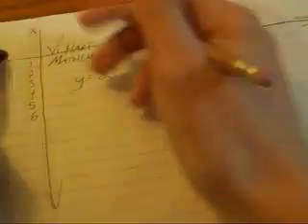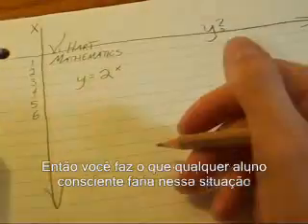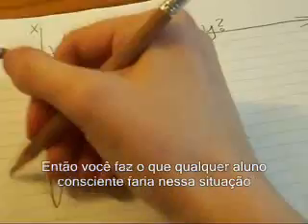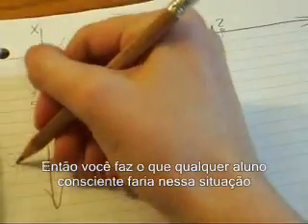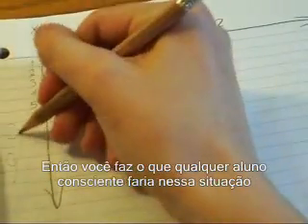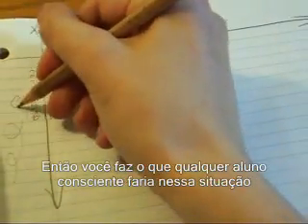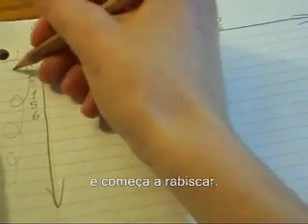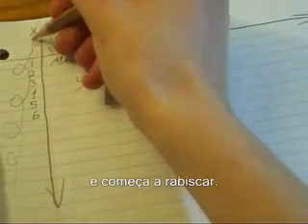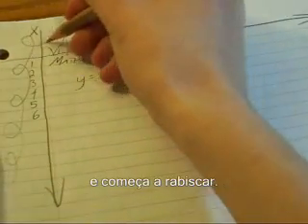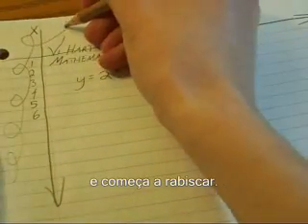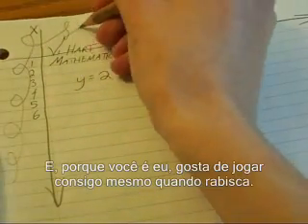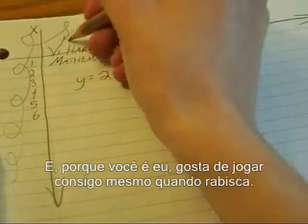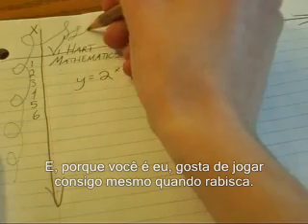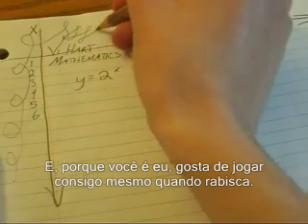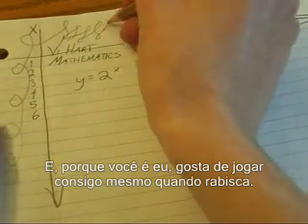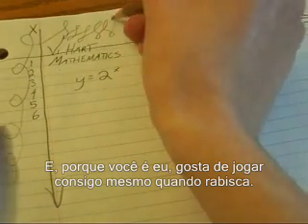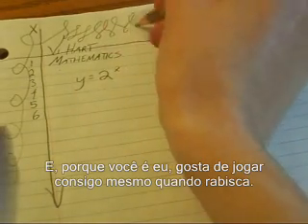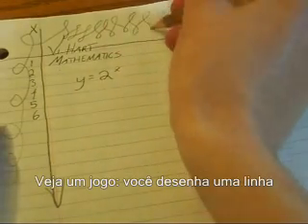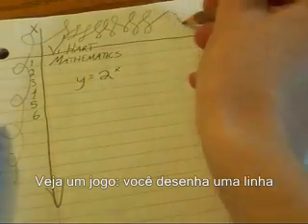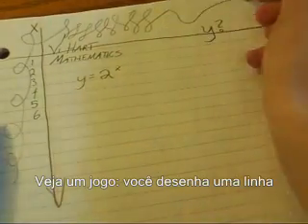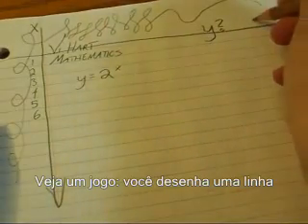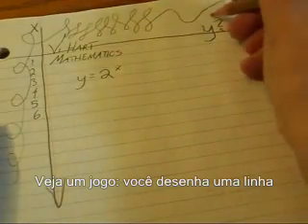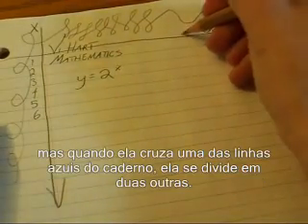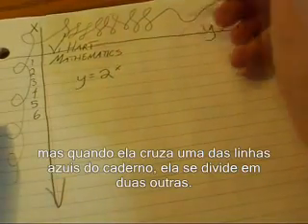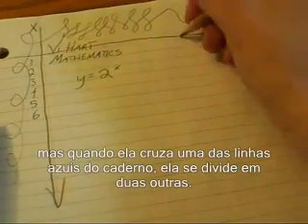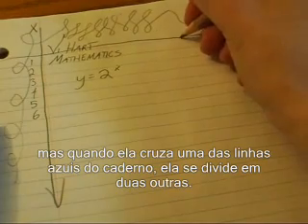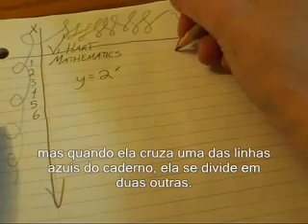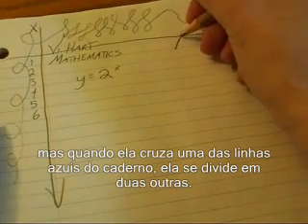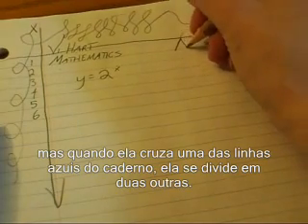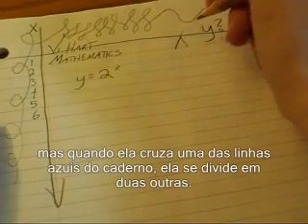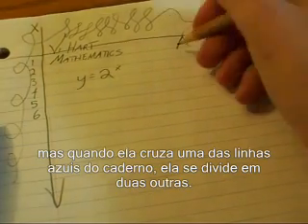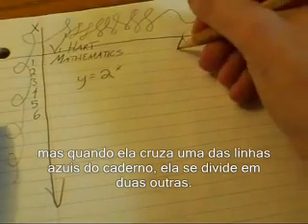So you do what any conscientious student would do in this situation and start doodling, and because you're me, you like to play games with yourself when you doodle. Here's one game: you're drawing a line, but when it crosses one of the blue lines on your piece of paper, it splits into two lines.